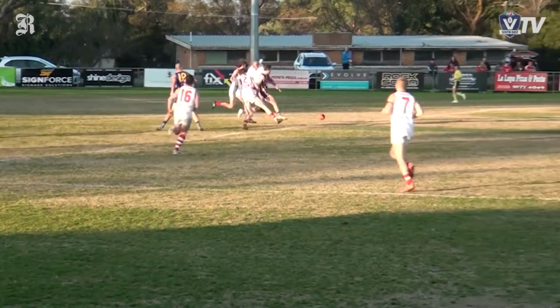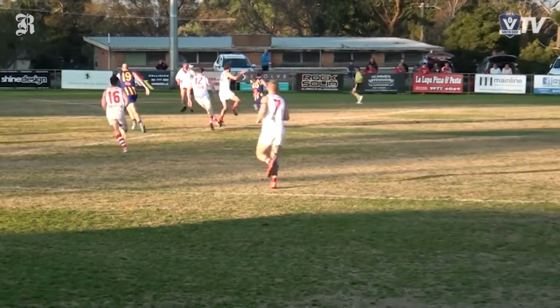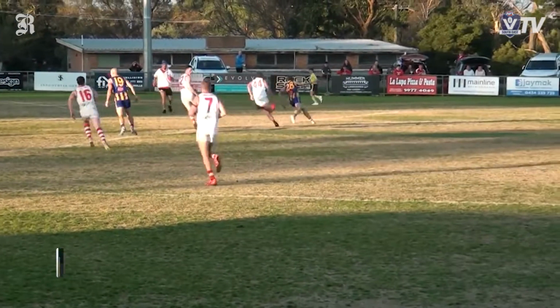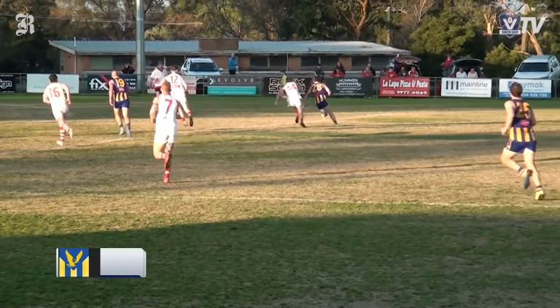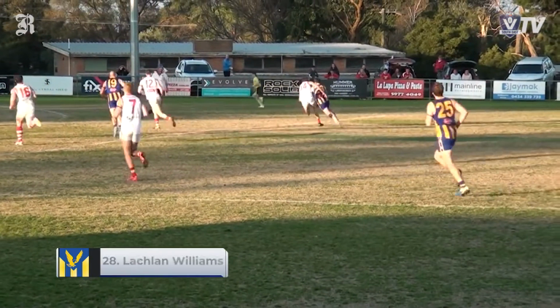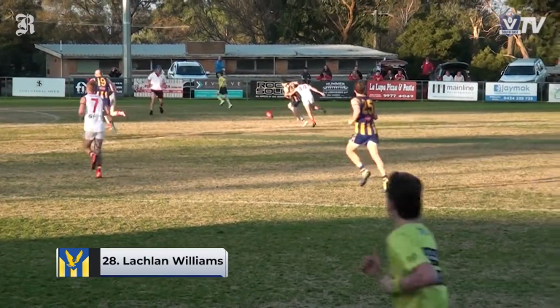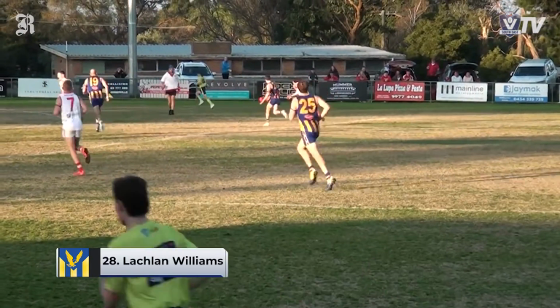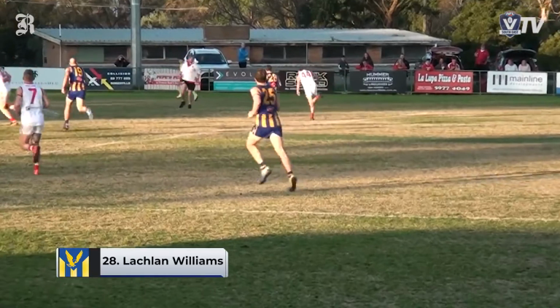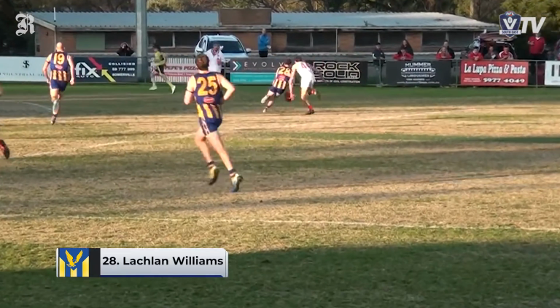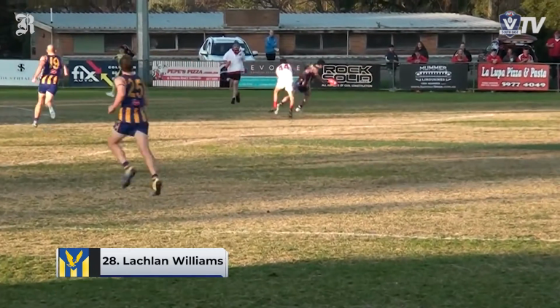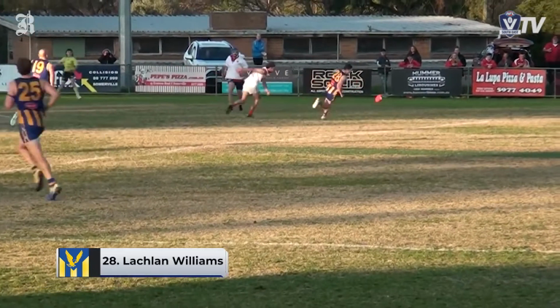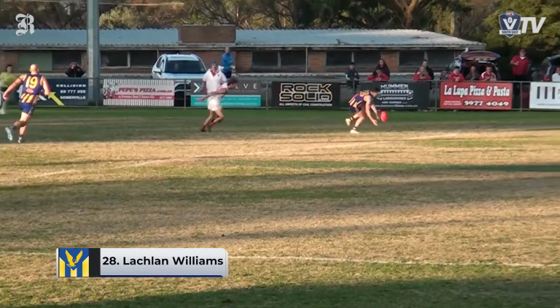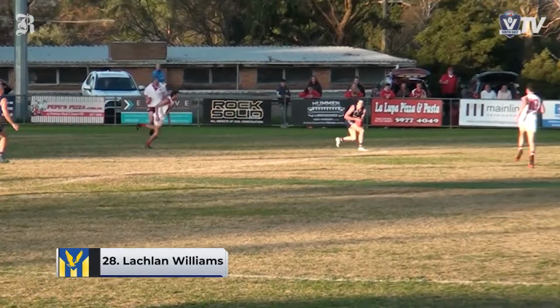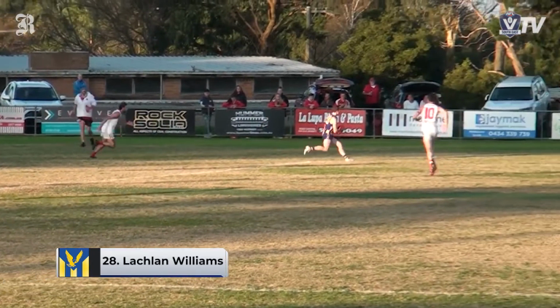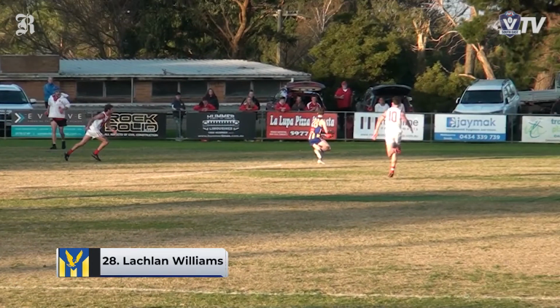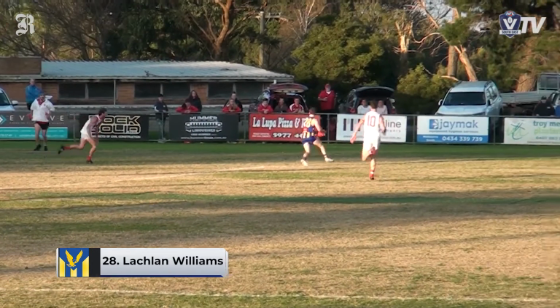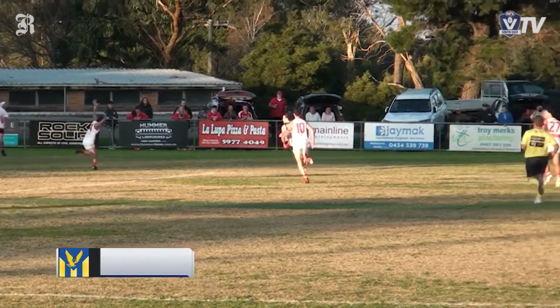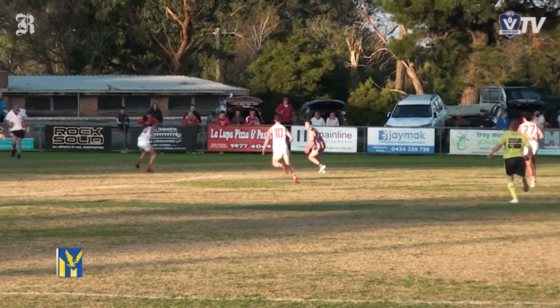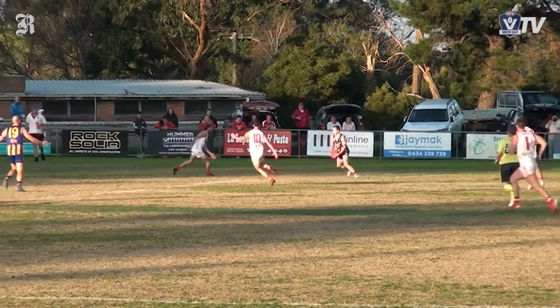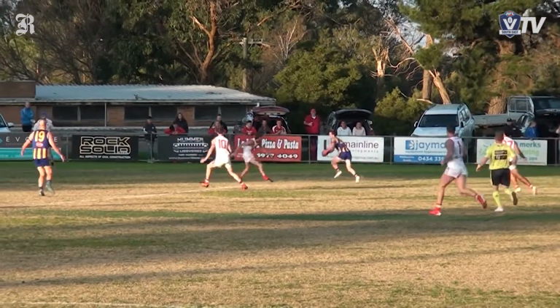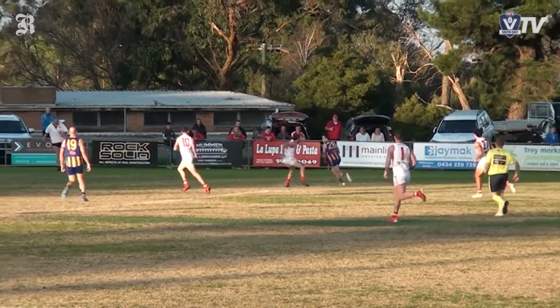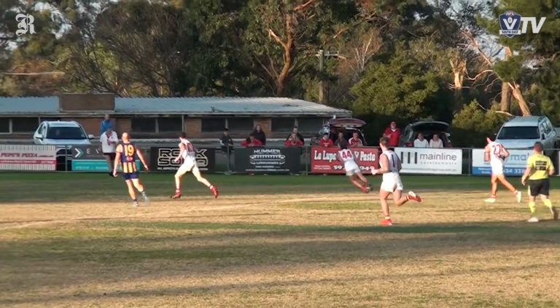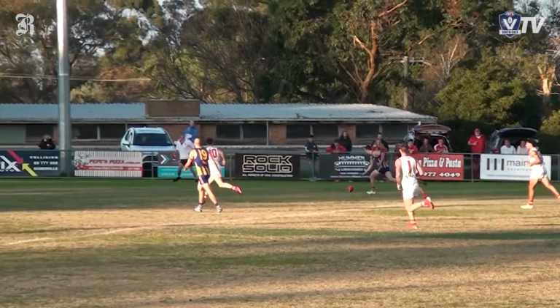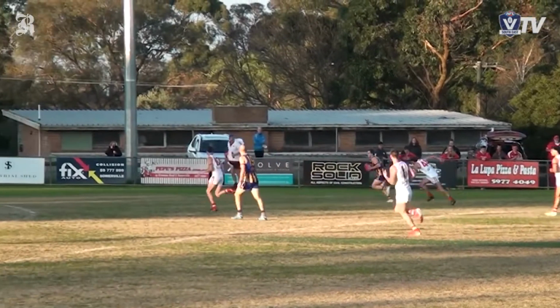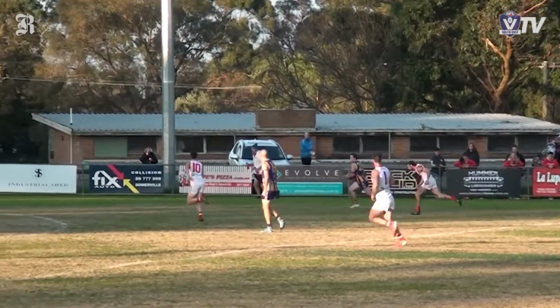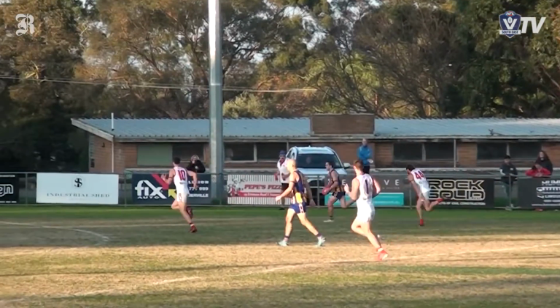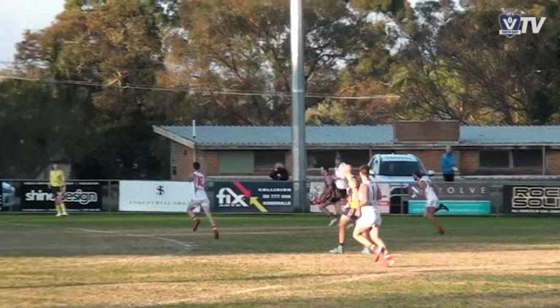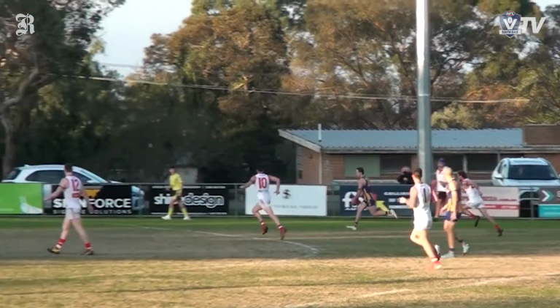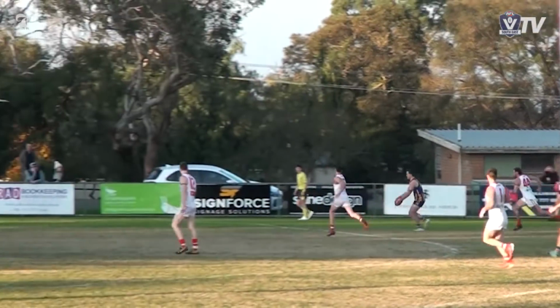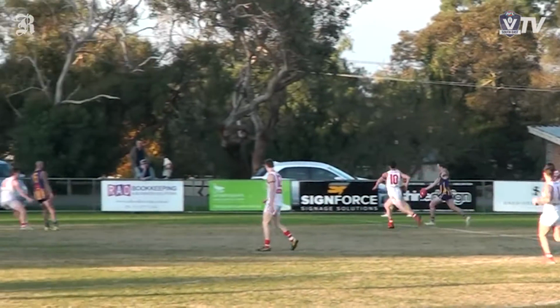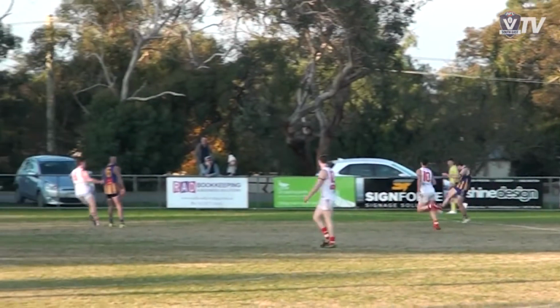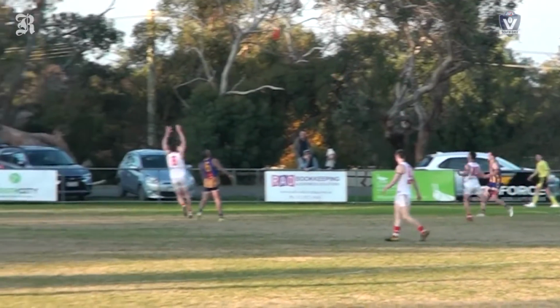Somerville's Lachlan Williams taps the ball around the half forward flank, gets around his opponent, takes a bounce, goes inside 50, and kicks a long goal.